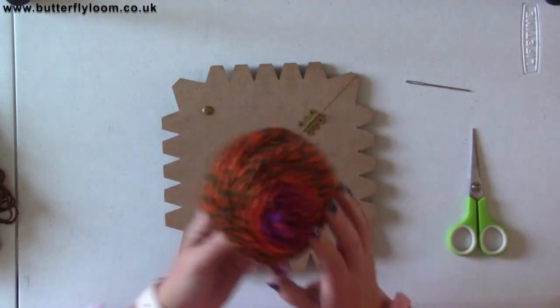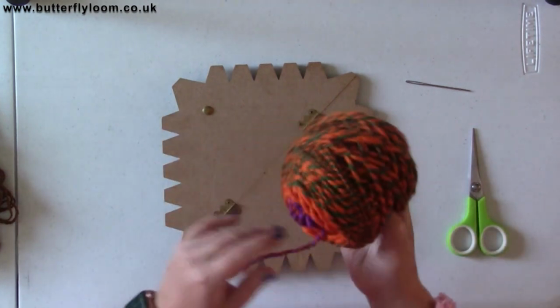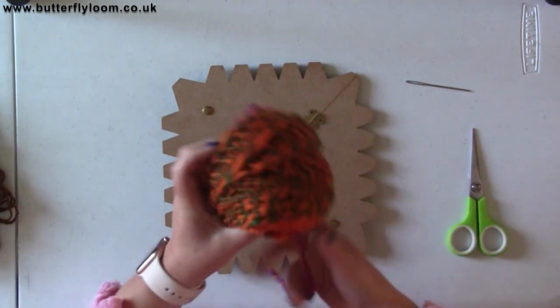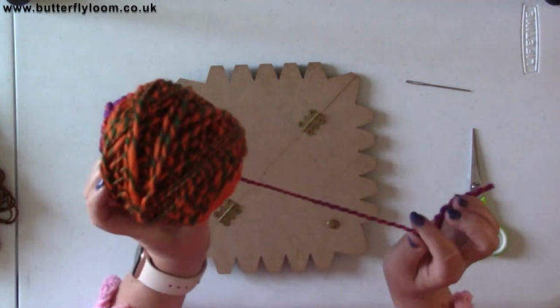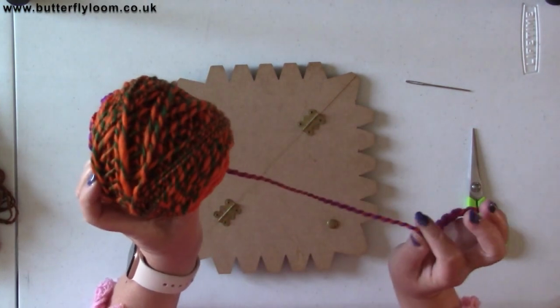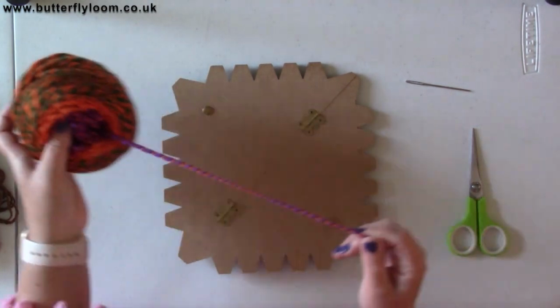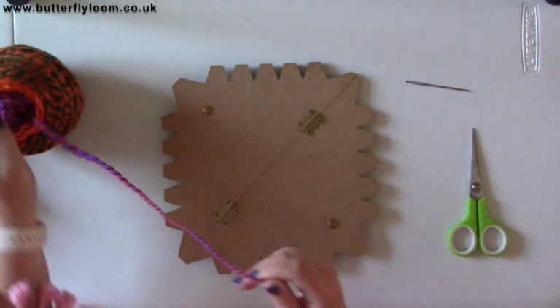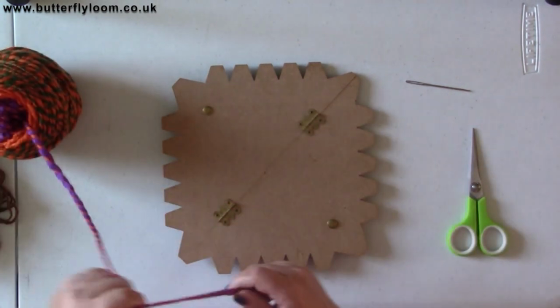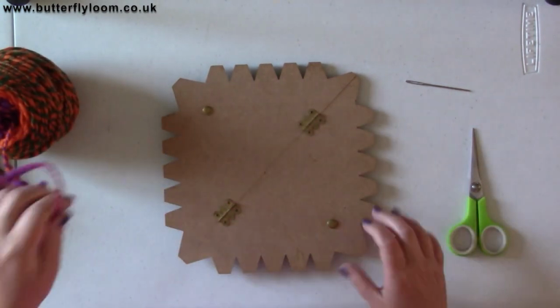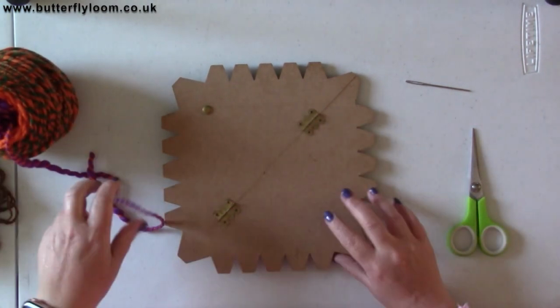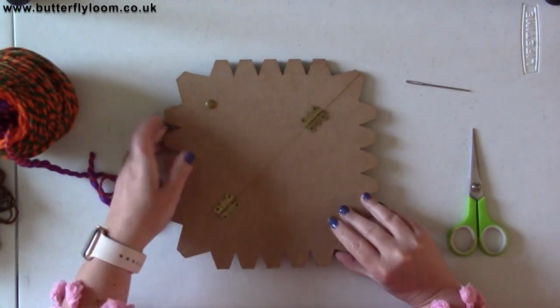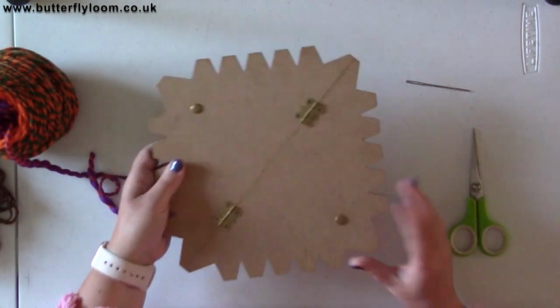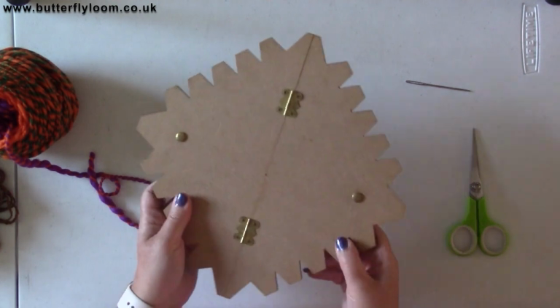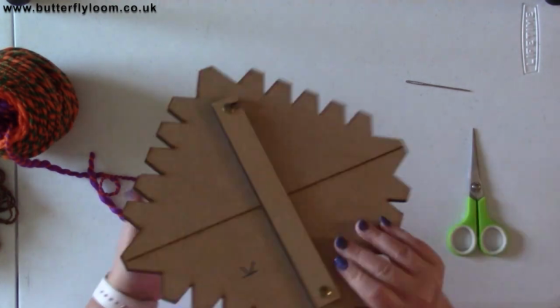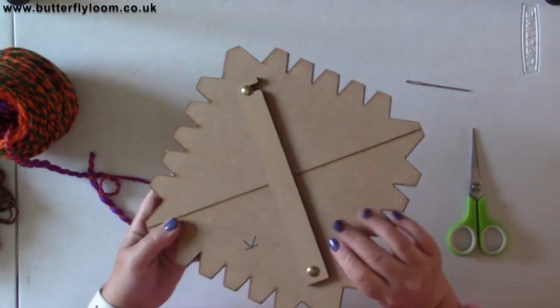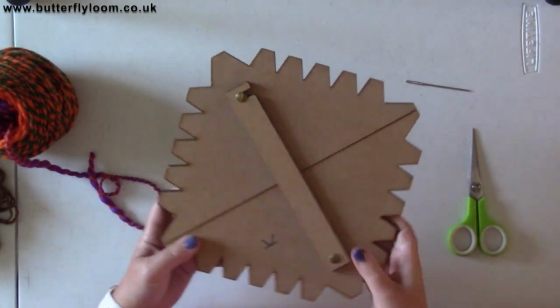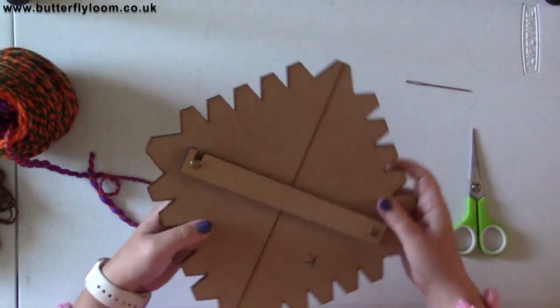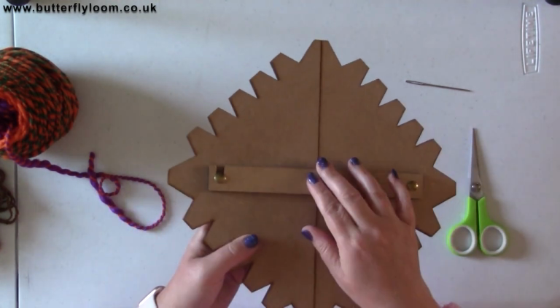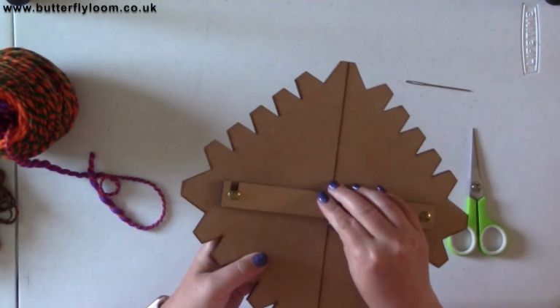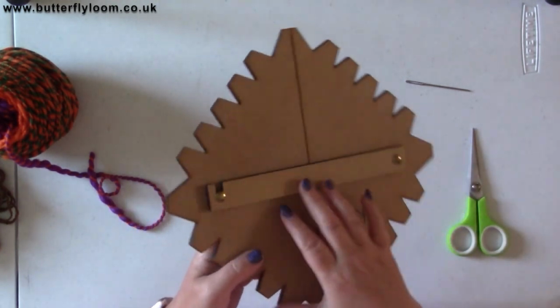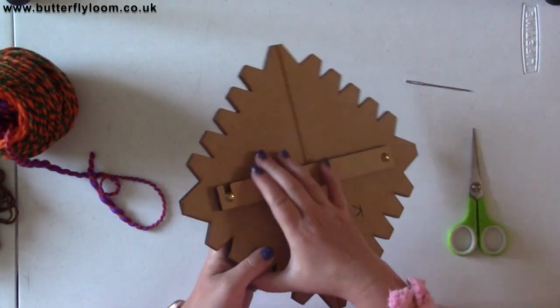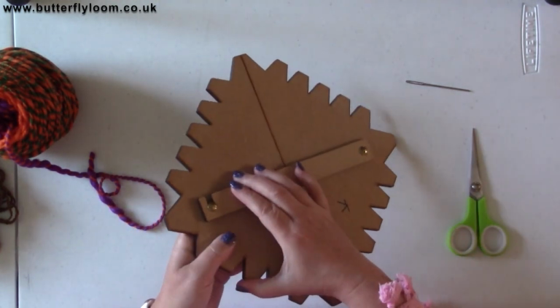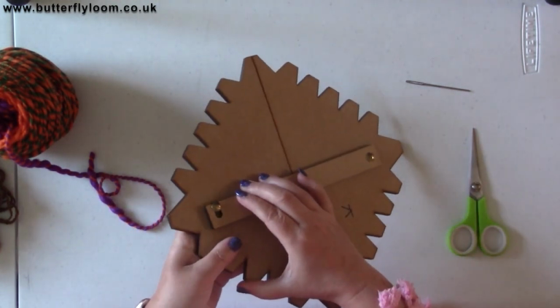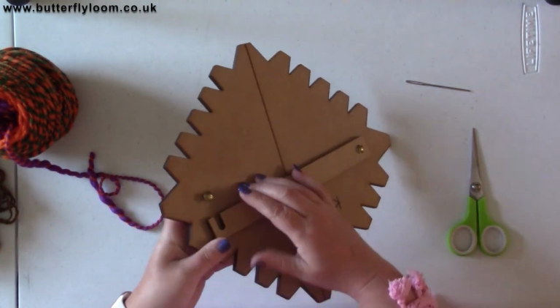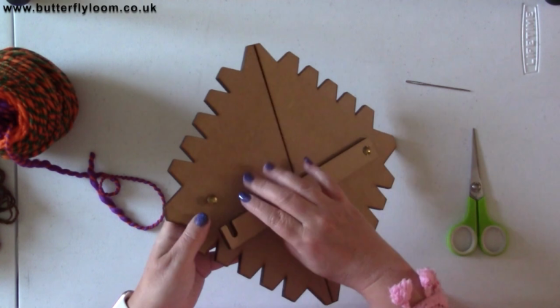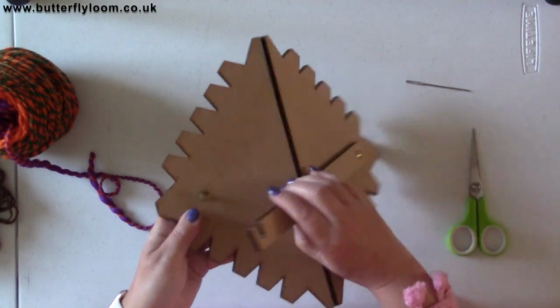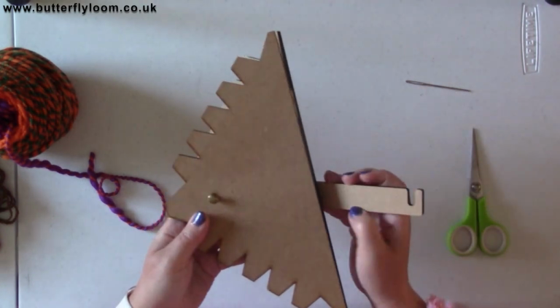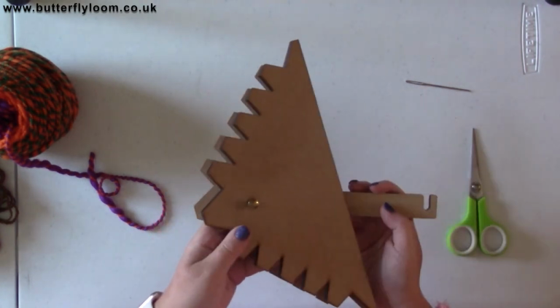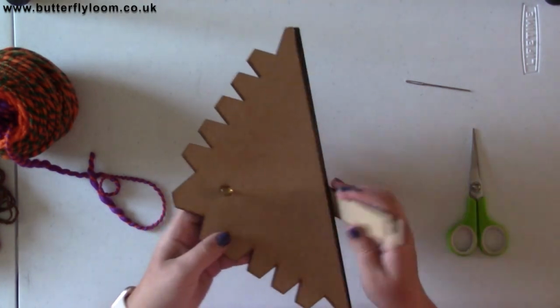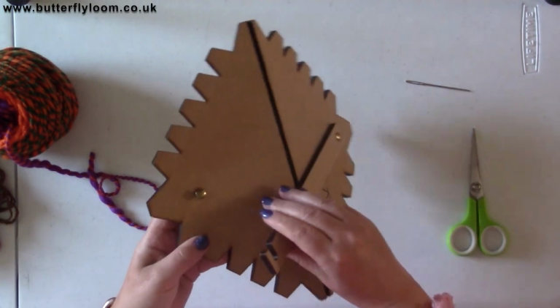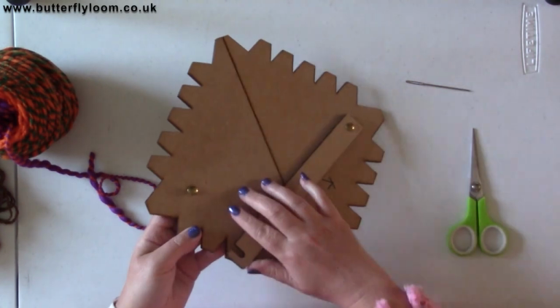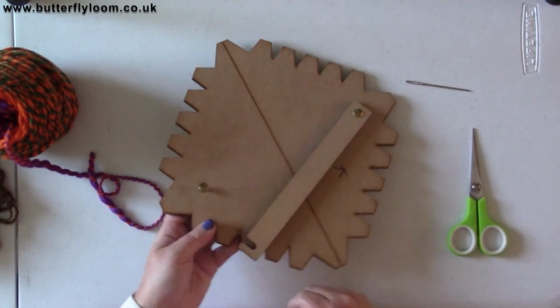Grab your yarn — this thing is really simple to use. On the back here, there's this little lever; this is what holds it in place so it doesn't fold in half.